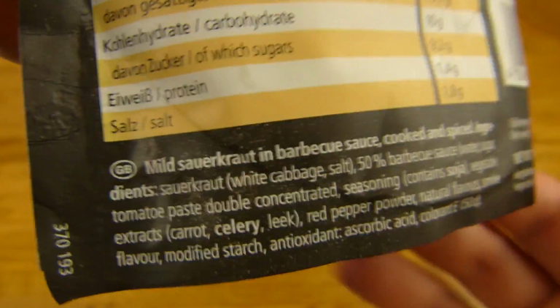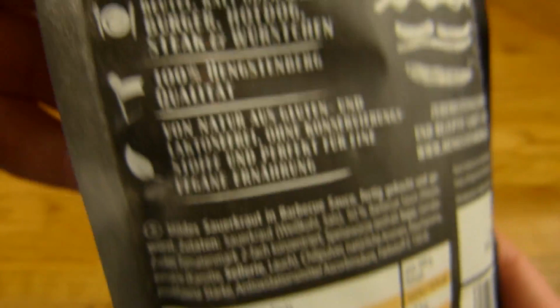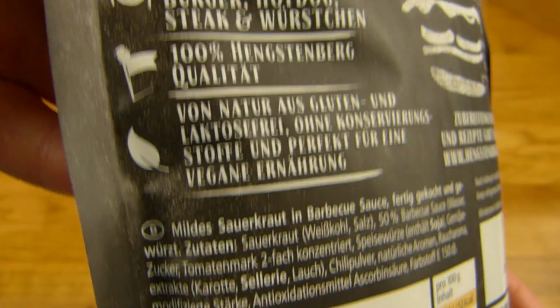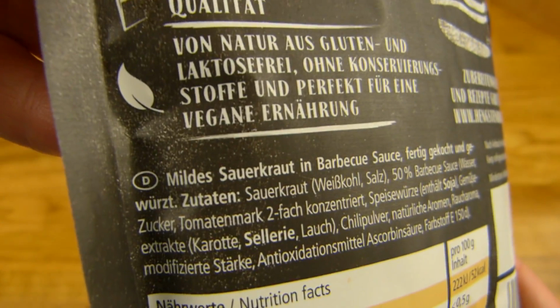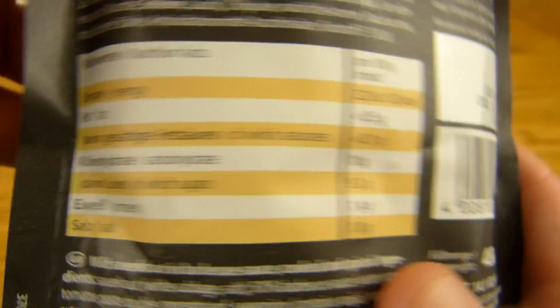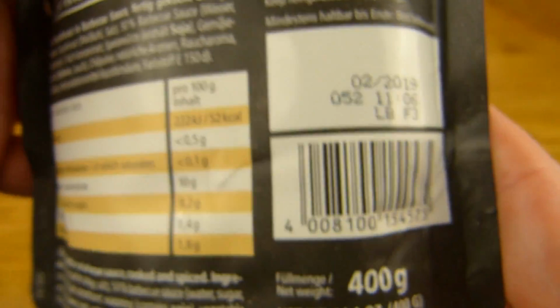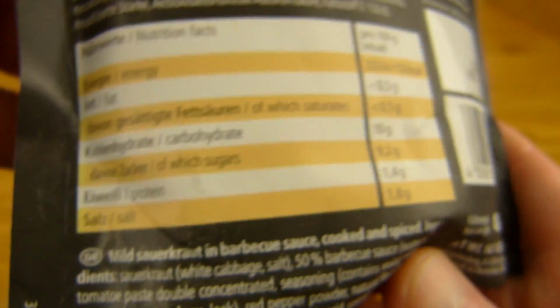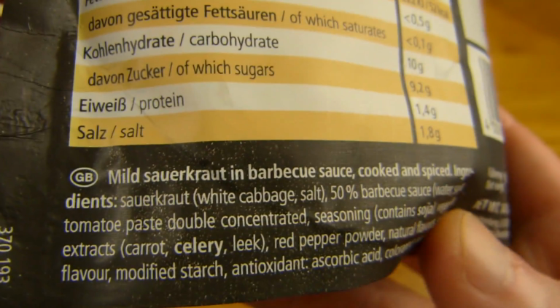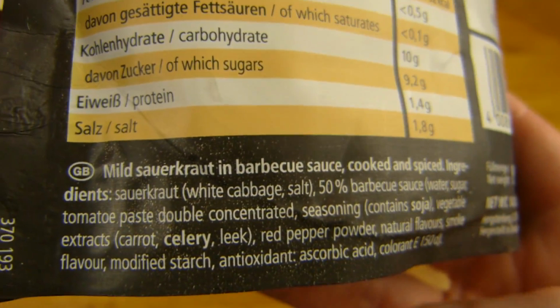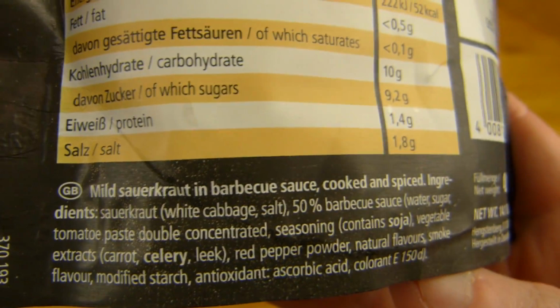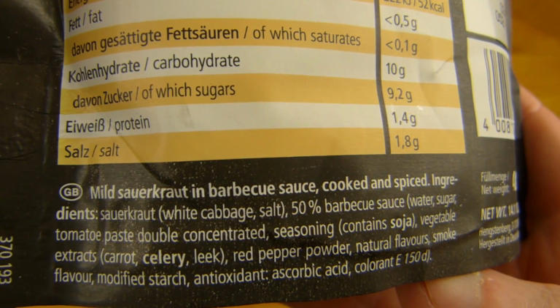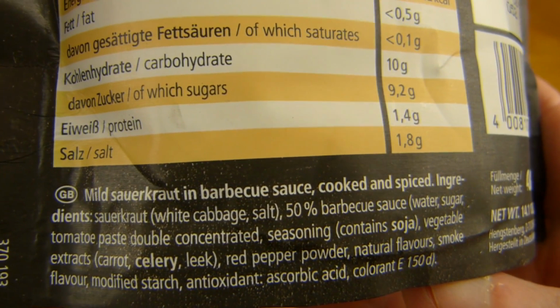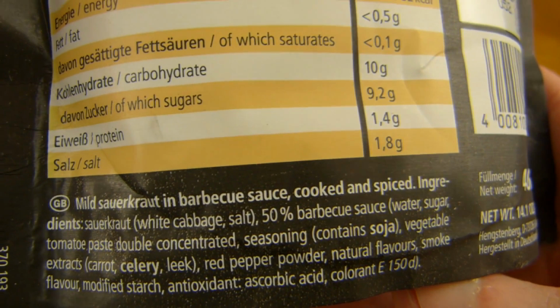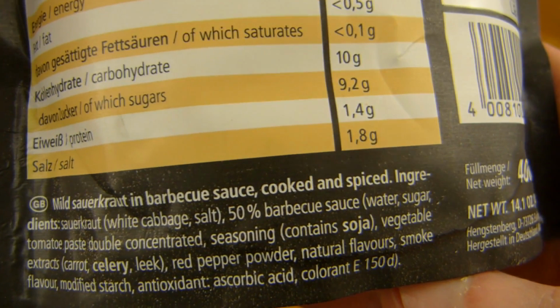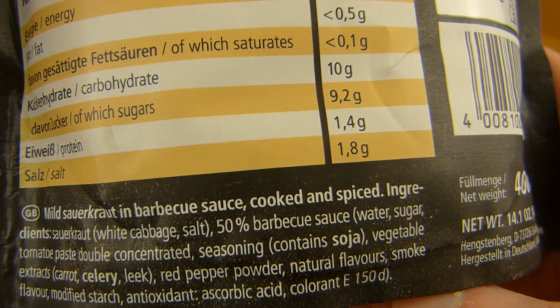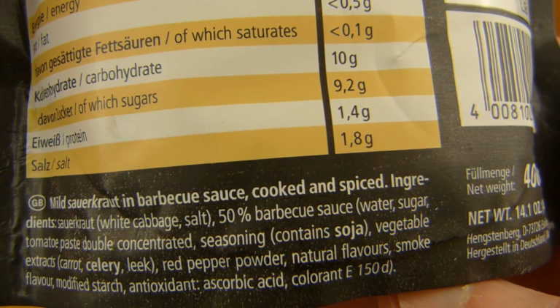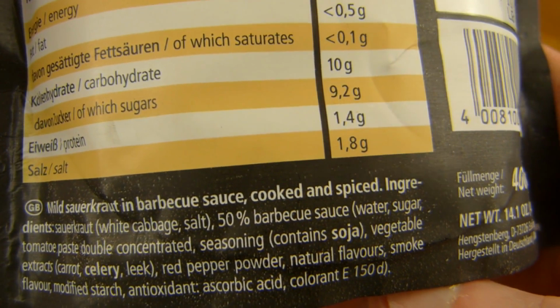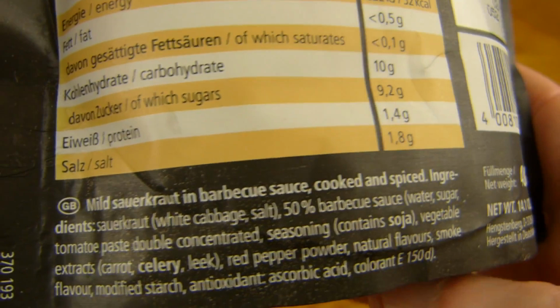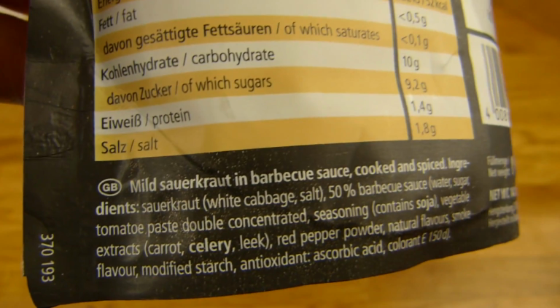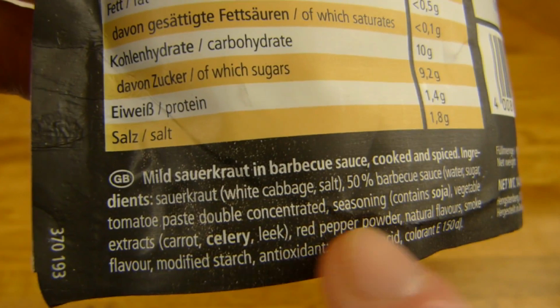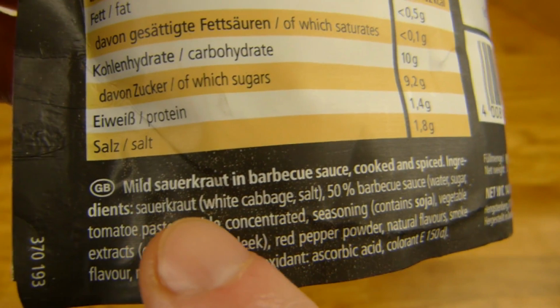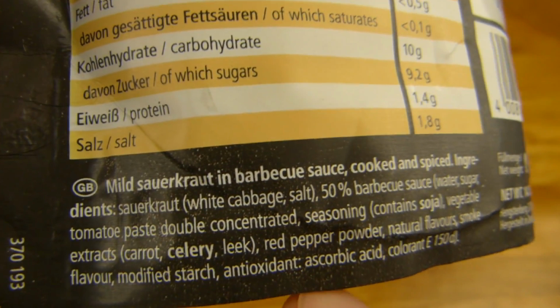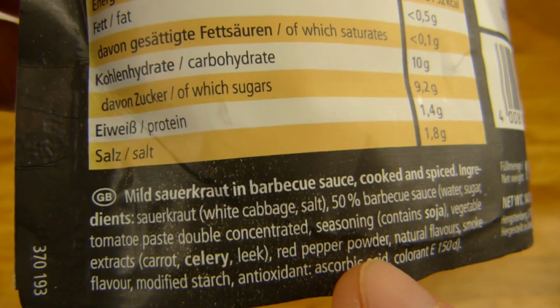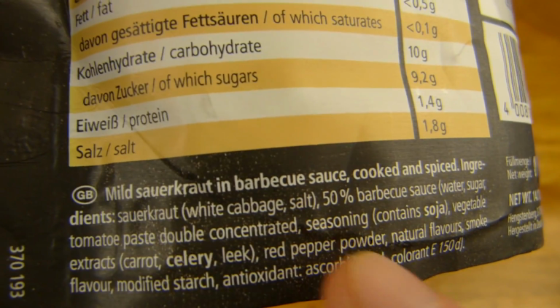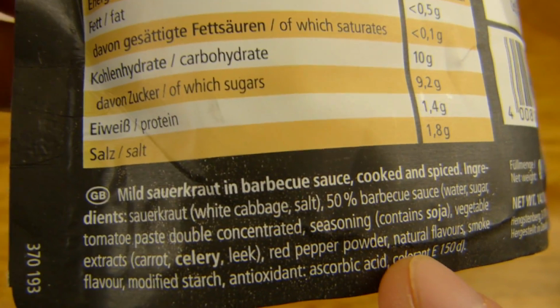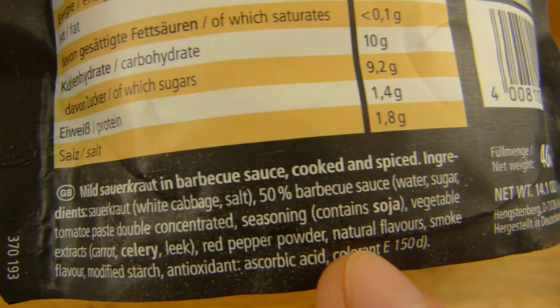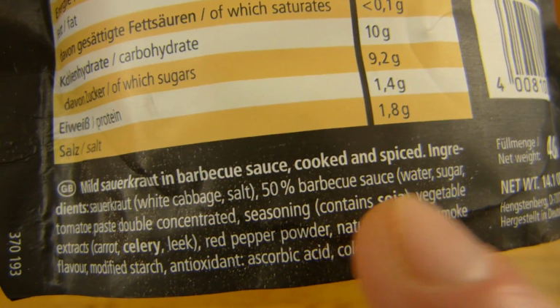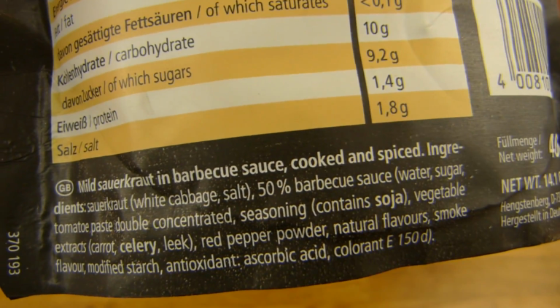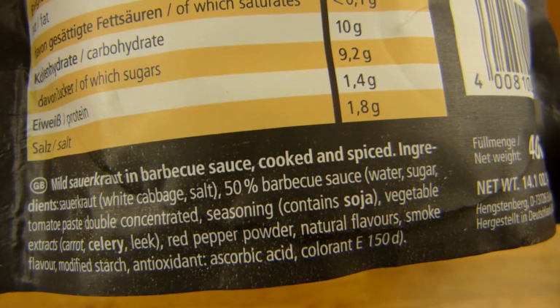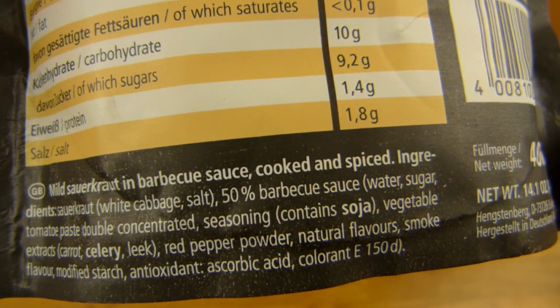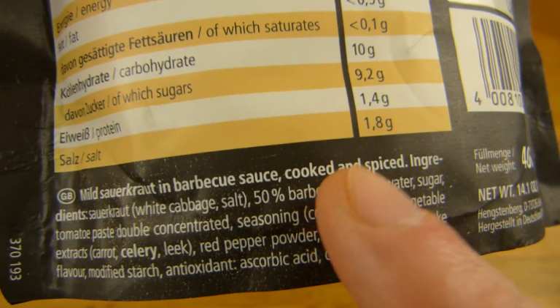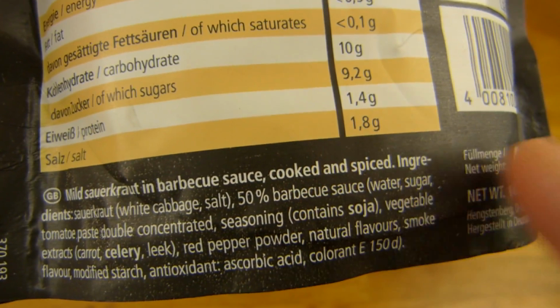Here are English ingredients — actually that's German, not English. Interesting. Mild sauerkraut in barbecue sauce, cooked and spiced. Sauerkraut, white cabbage and salt, and 50% barbecue sauce. That sounds like a lot.